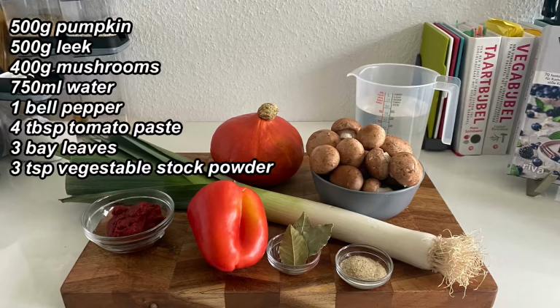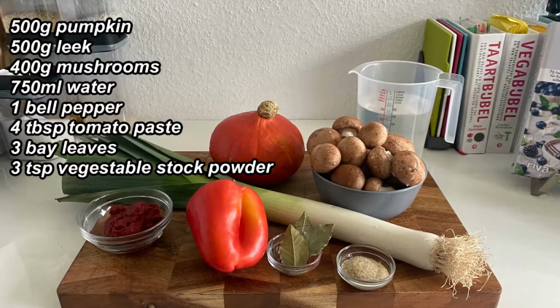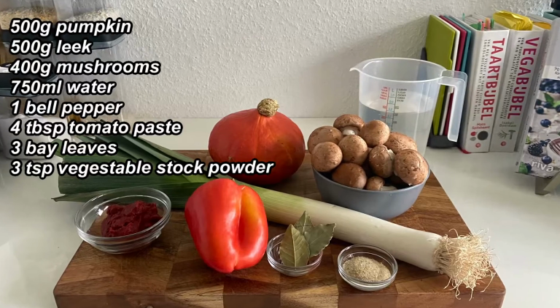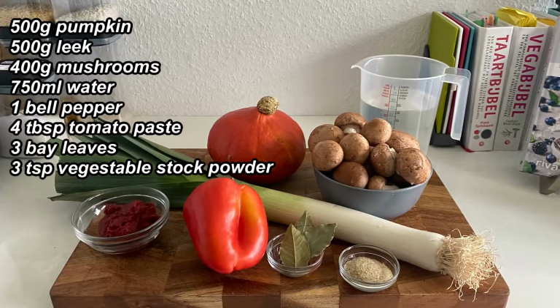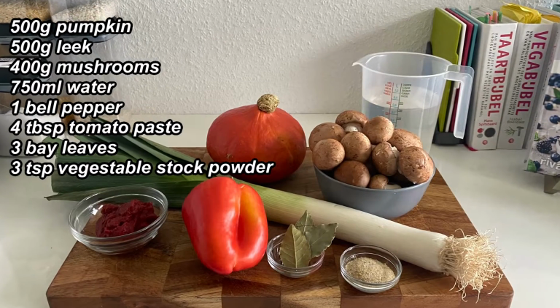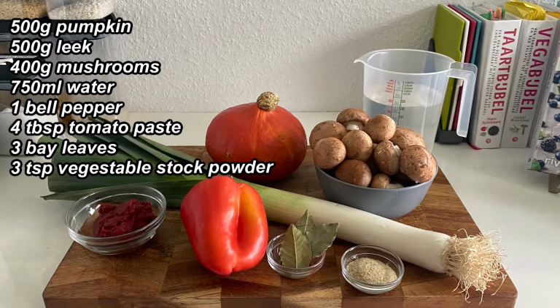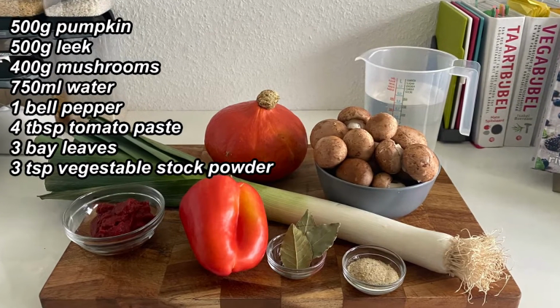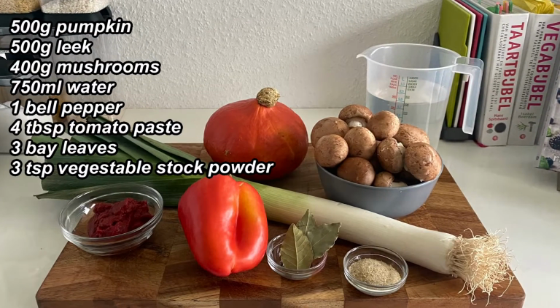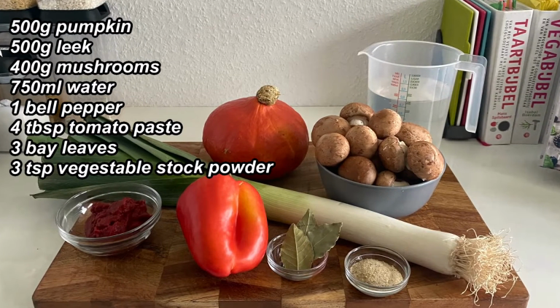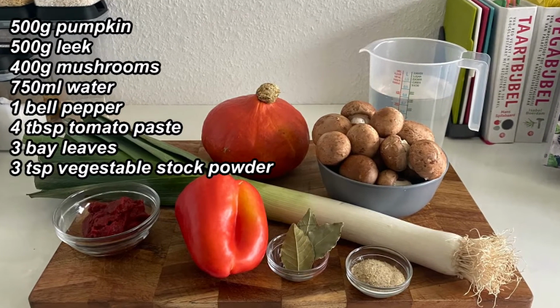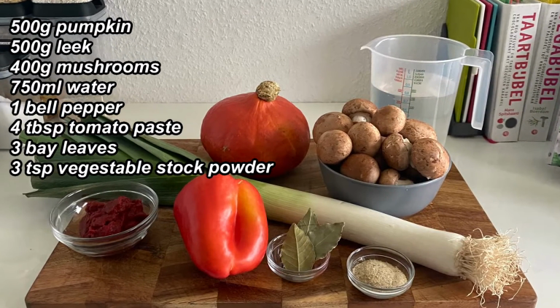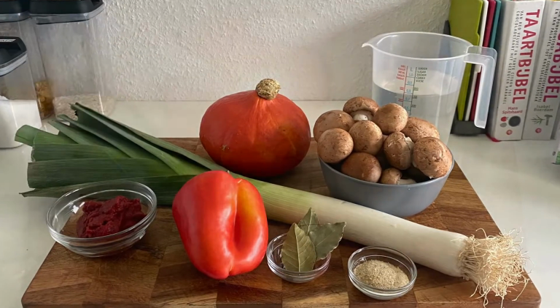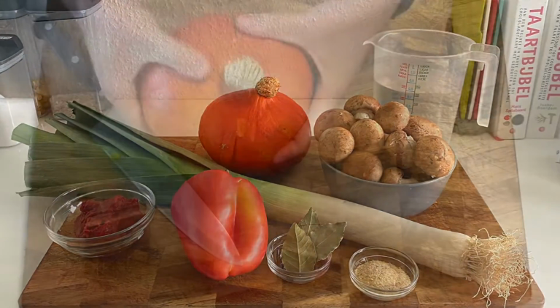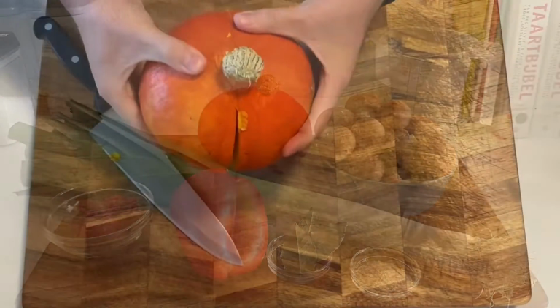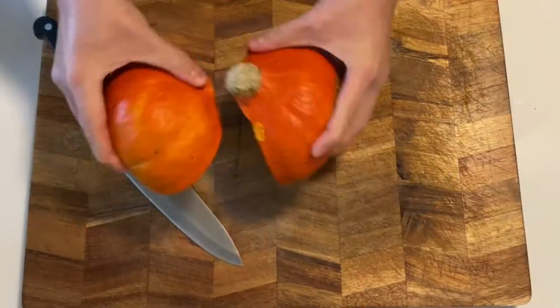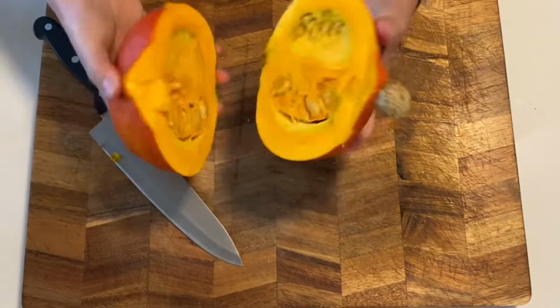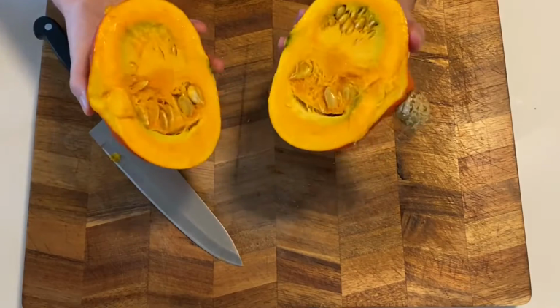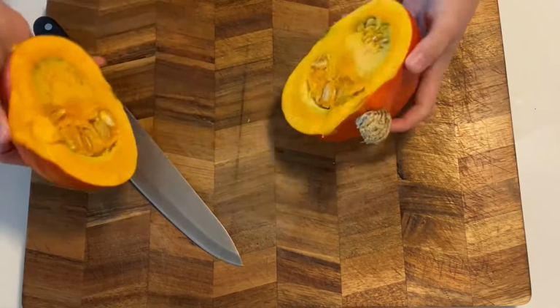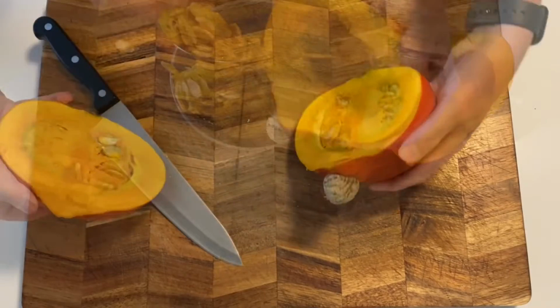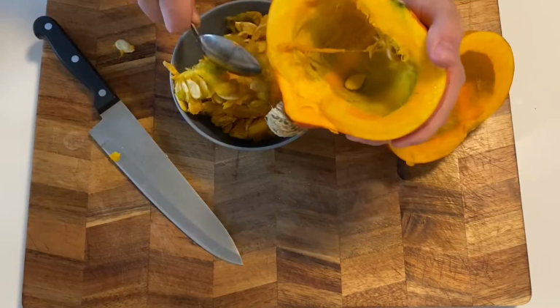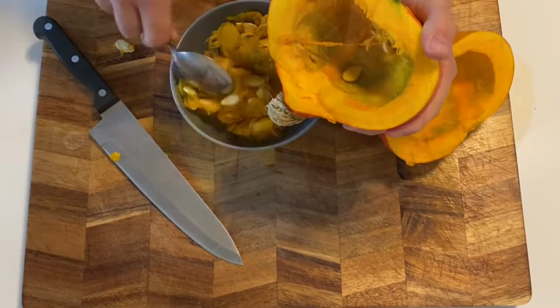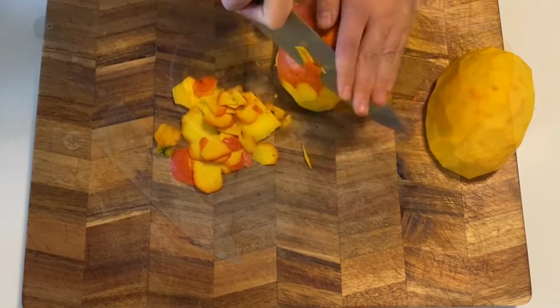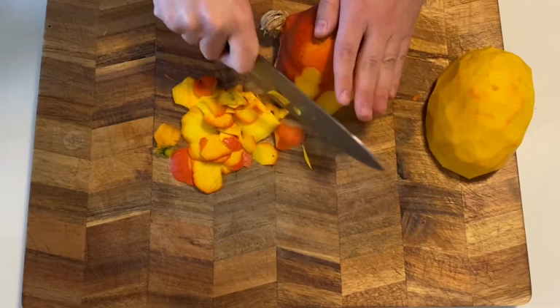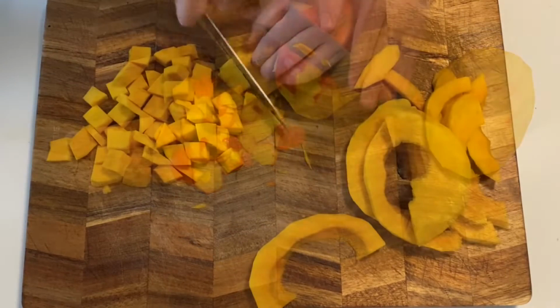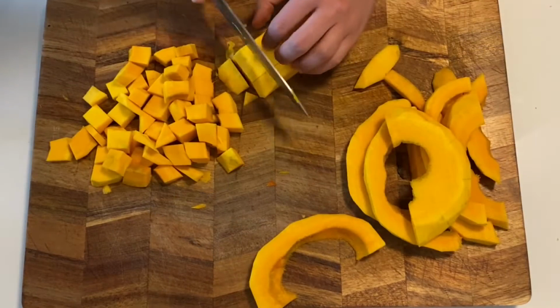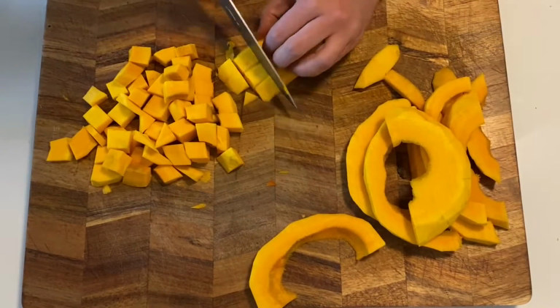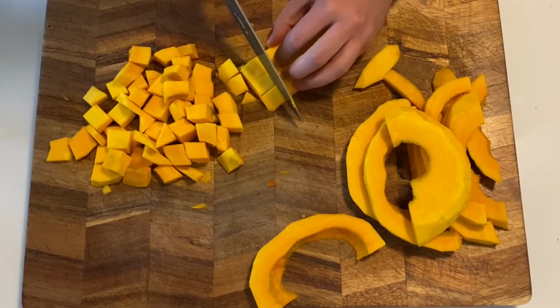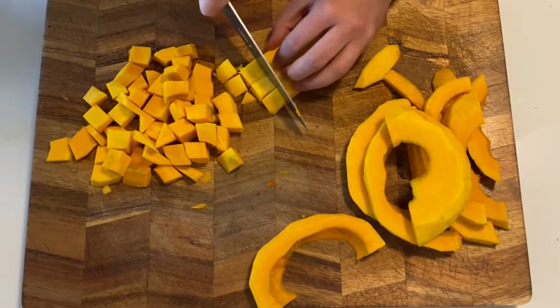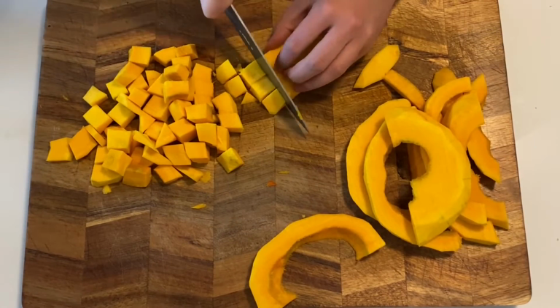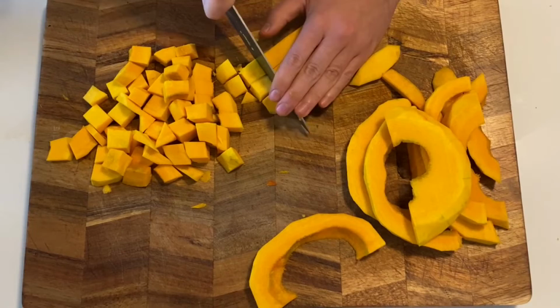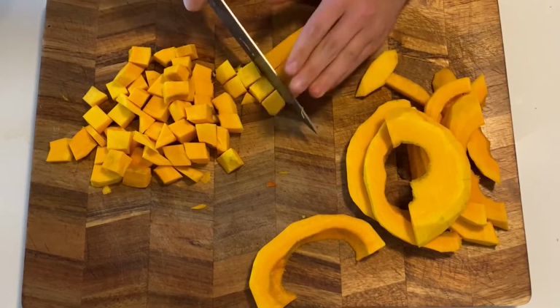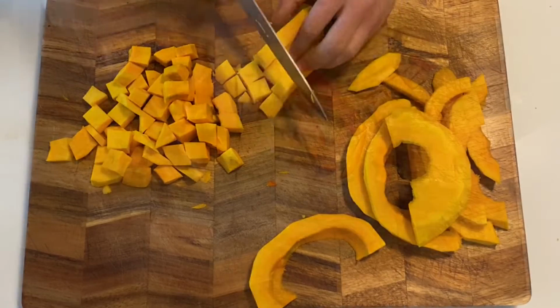With the weather changing and getting cold around here, it's a perfect time to make a nice vegetable stew. Start by halving your pumpkin, pull out the seeds and take off the skin. Then cut your pumpkin into cubes. Try to keep the size consistent.